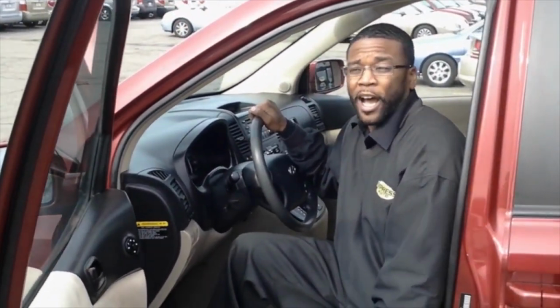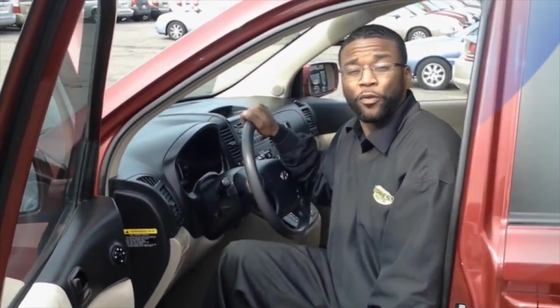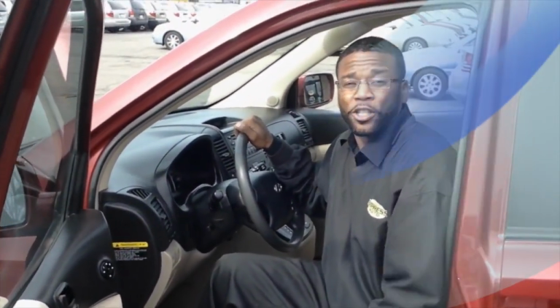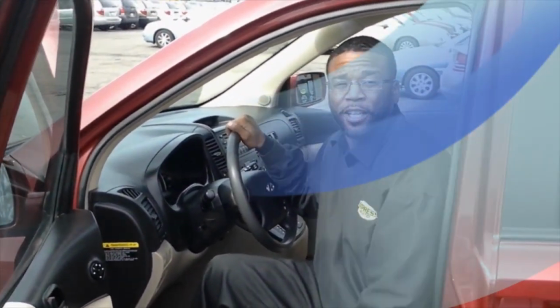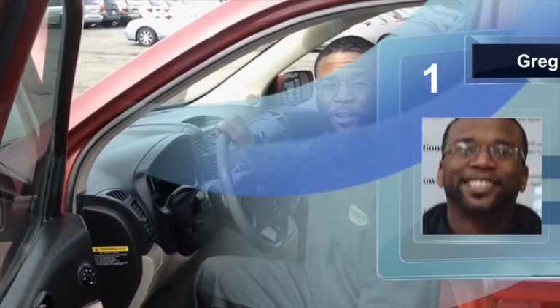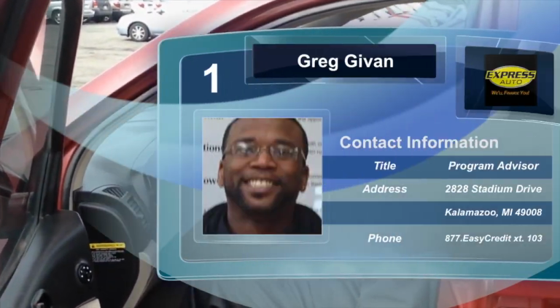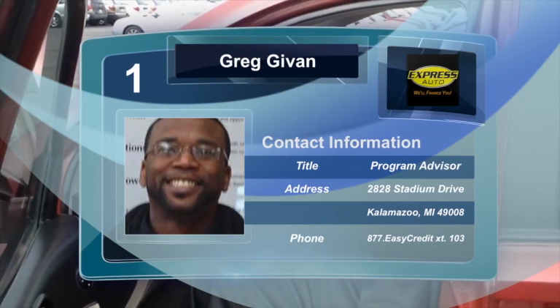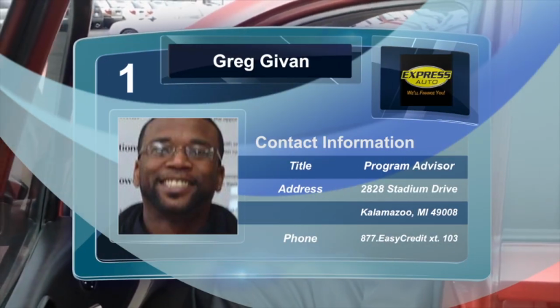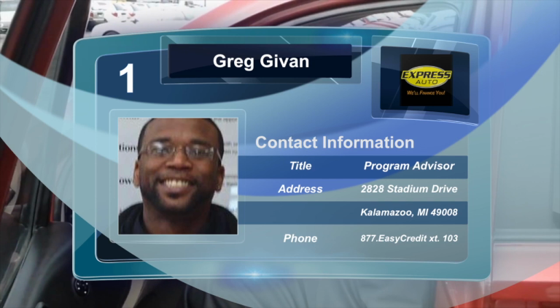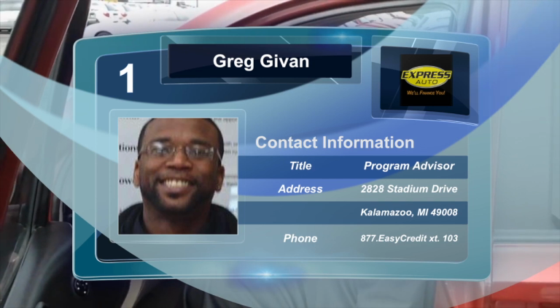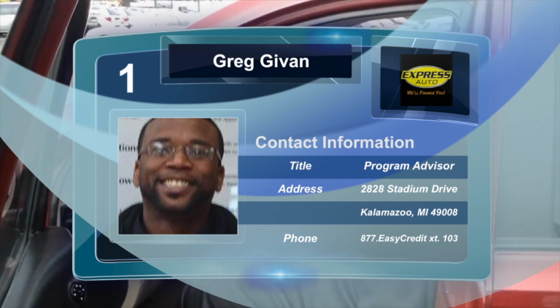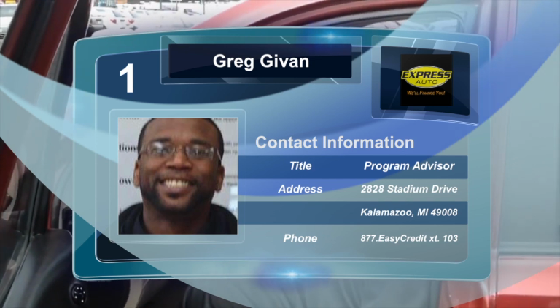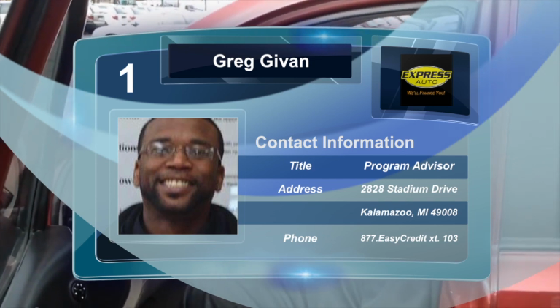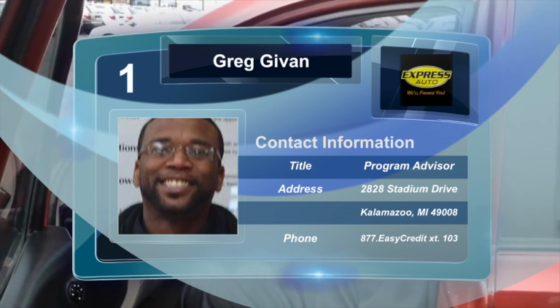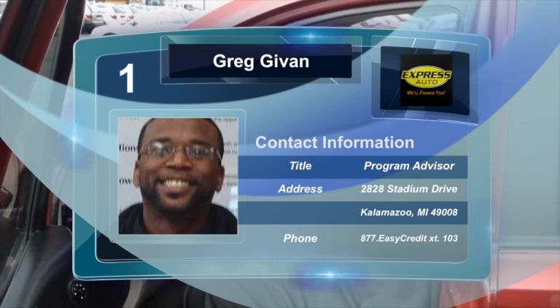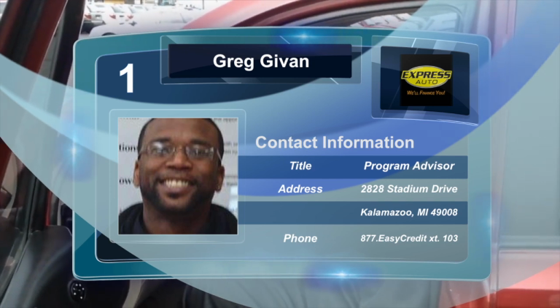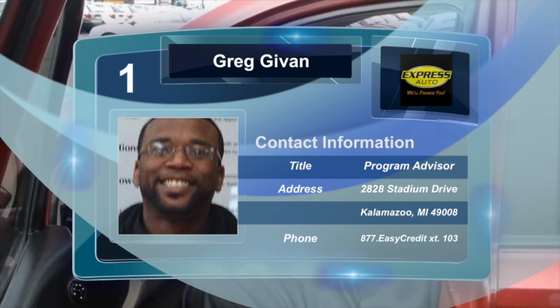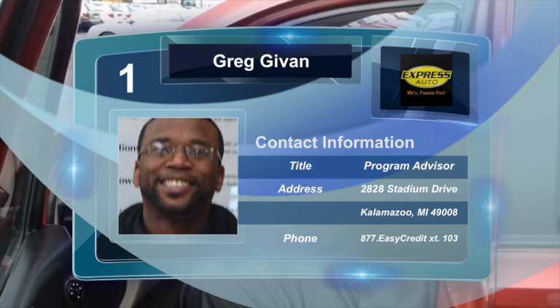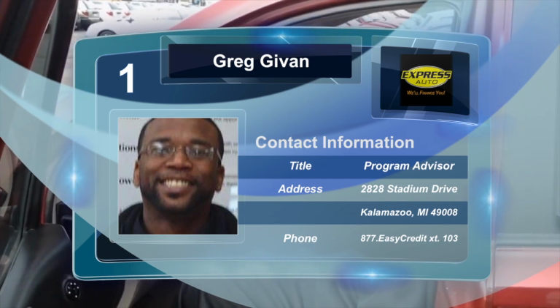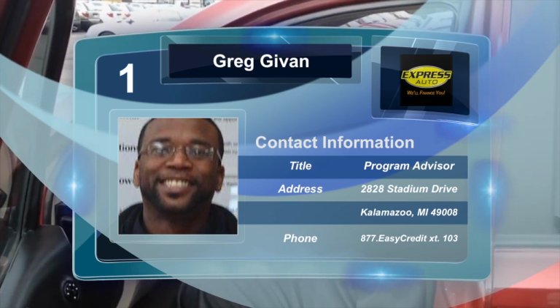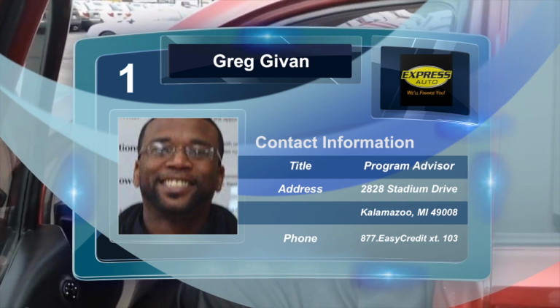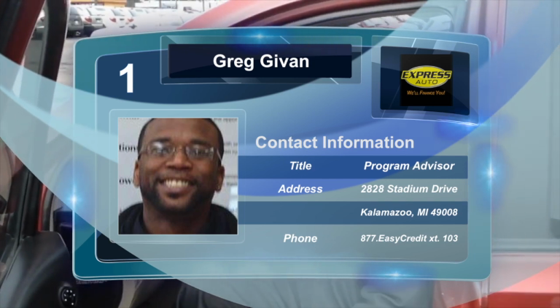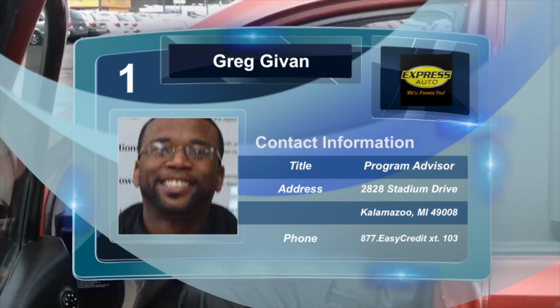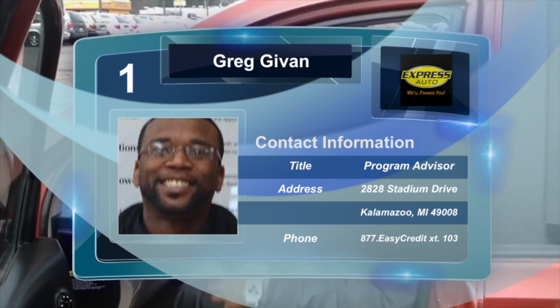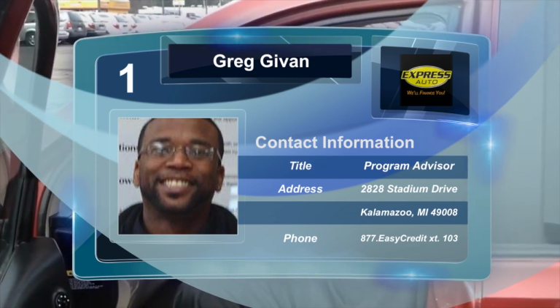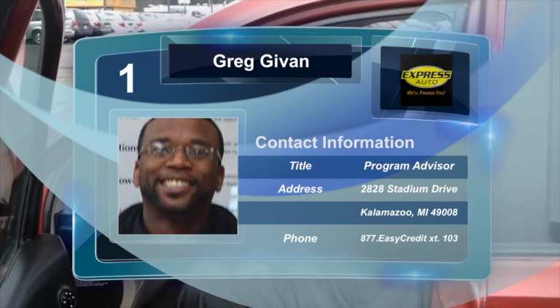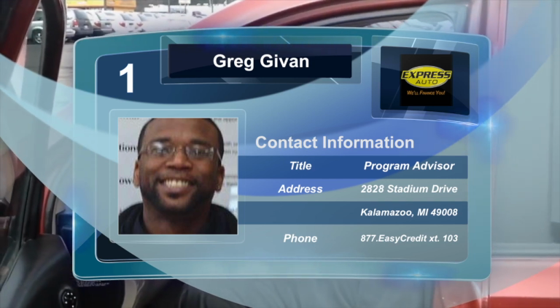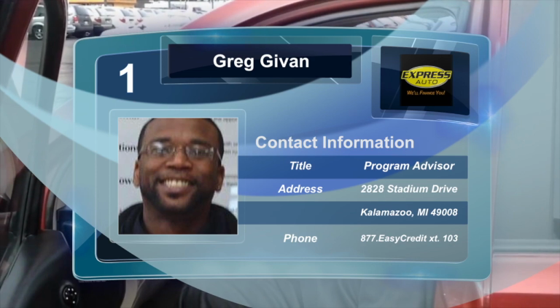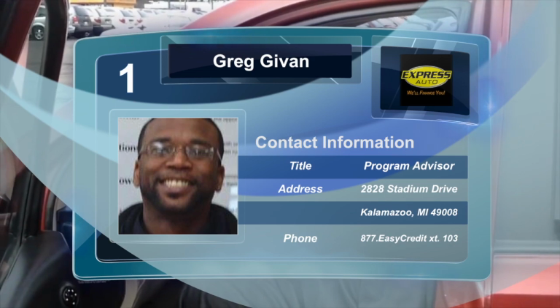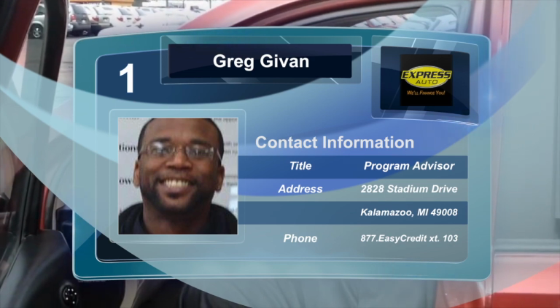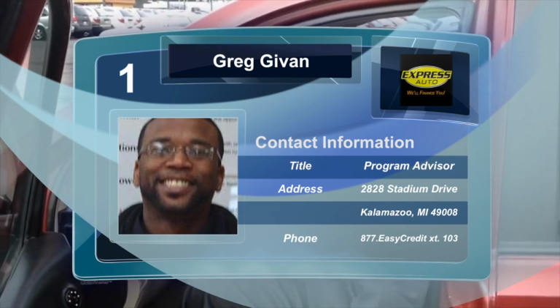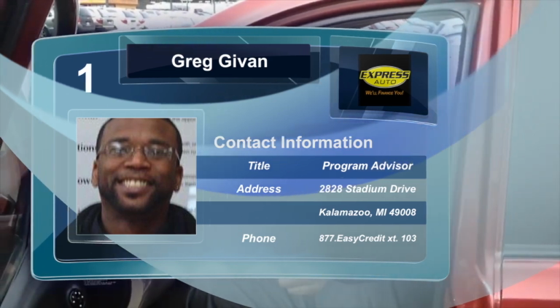I look forward to seeing you down here. You can reach us at 1-877-EZ-CREDIT, extension 103 for Greg. Have a great day, and I look forward to hearing from you soon.